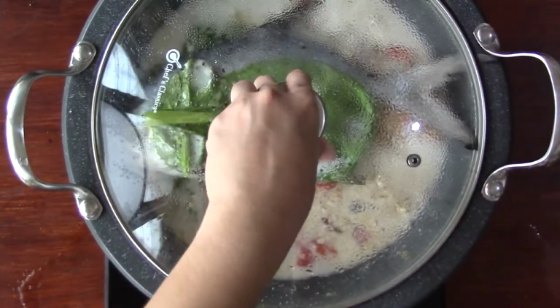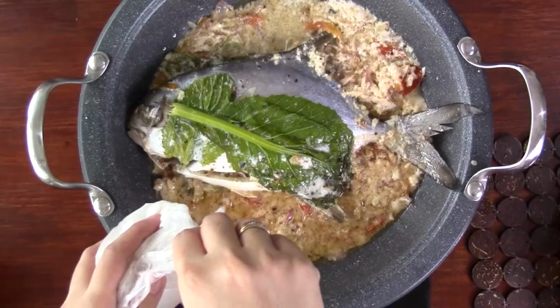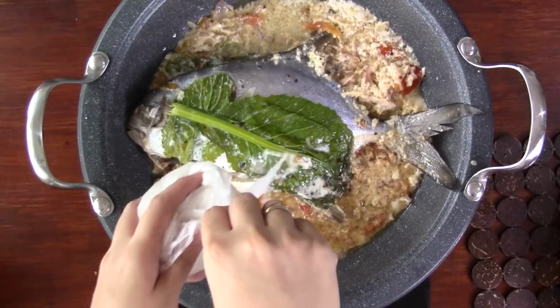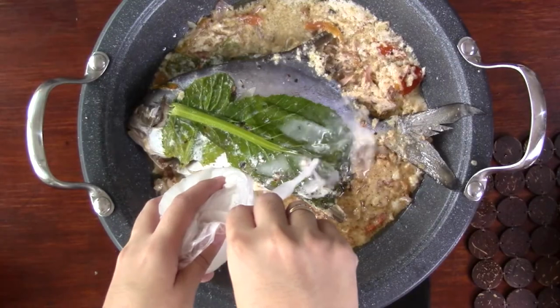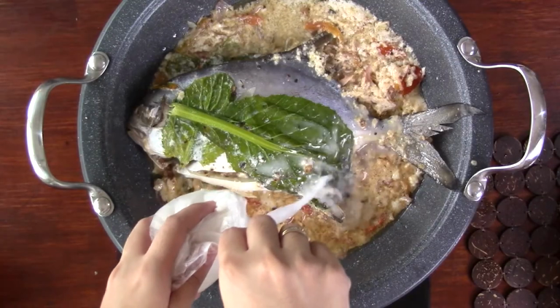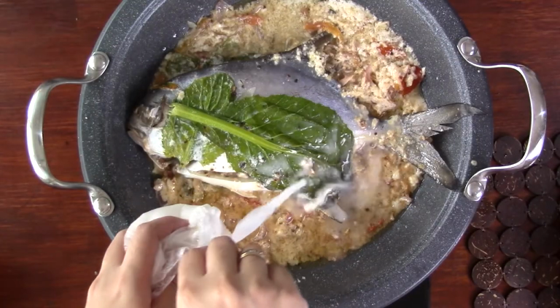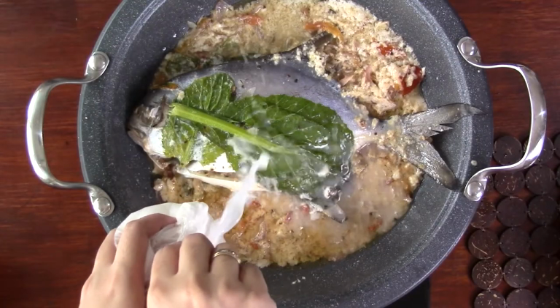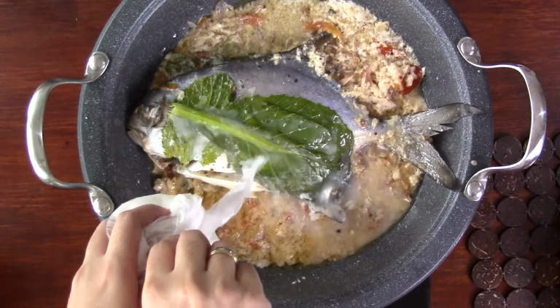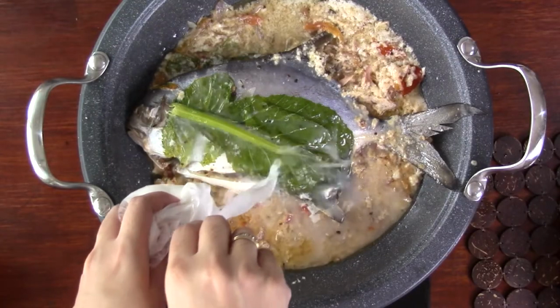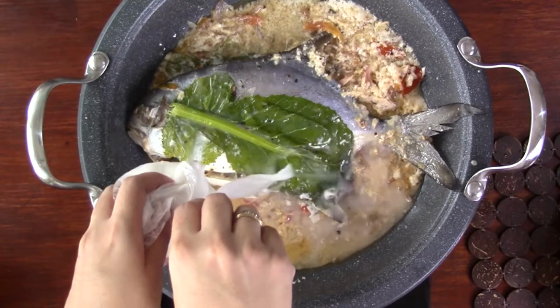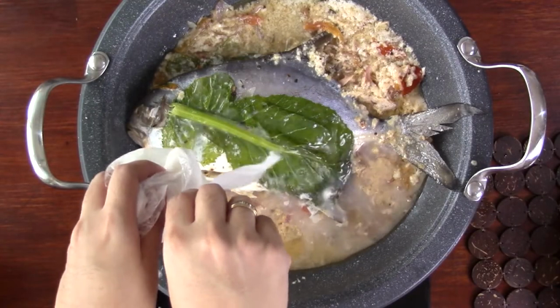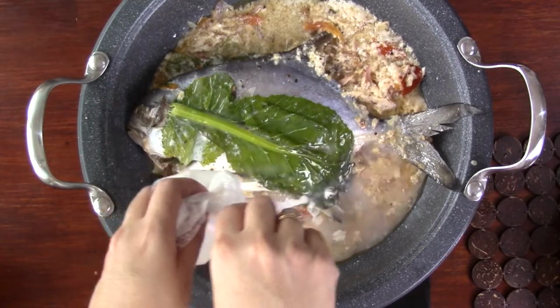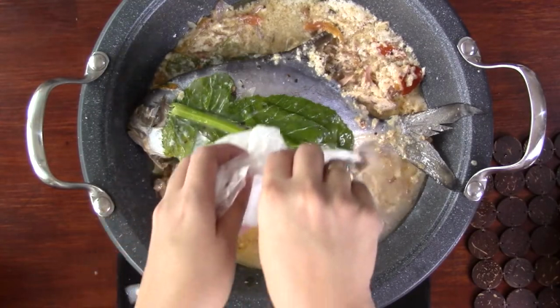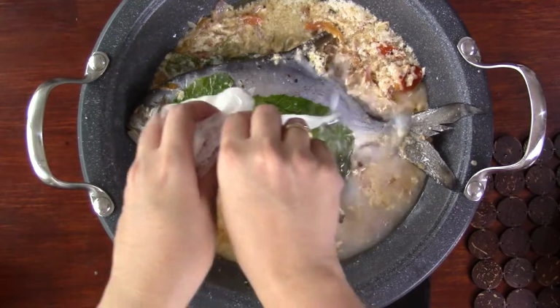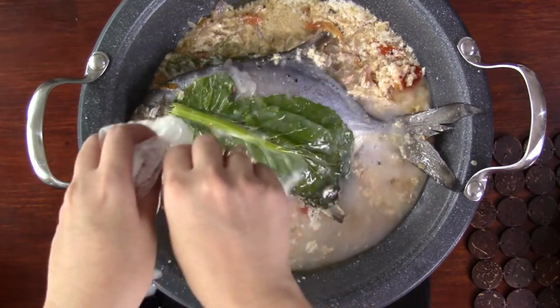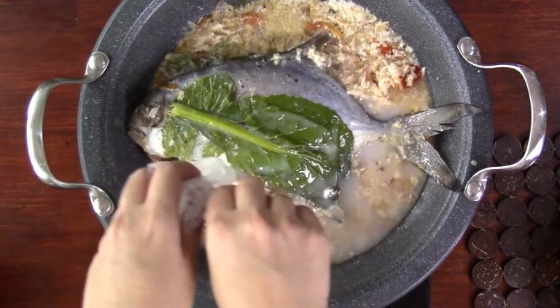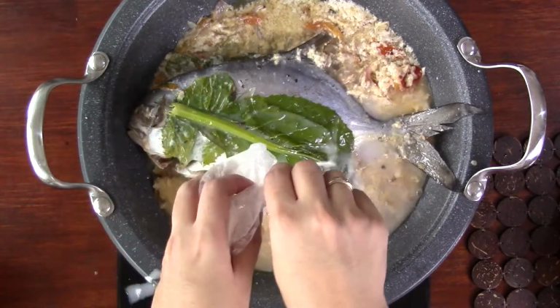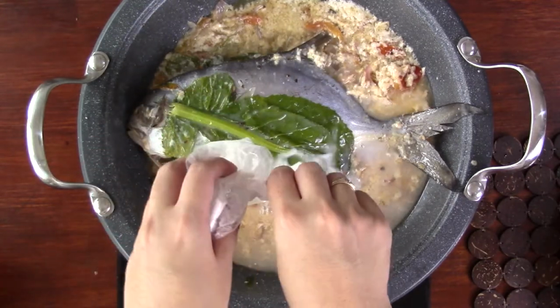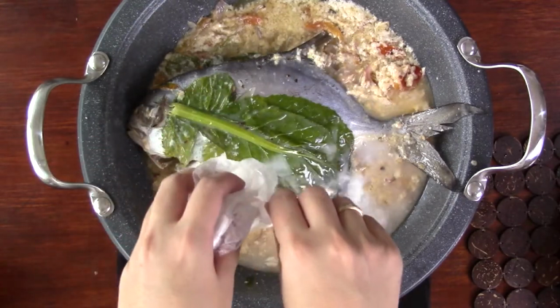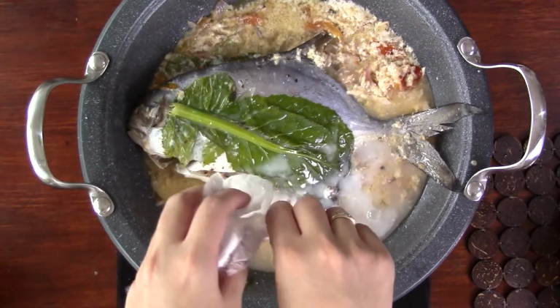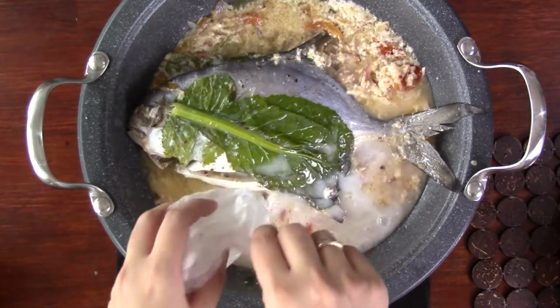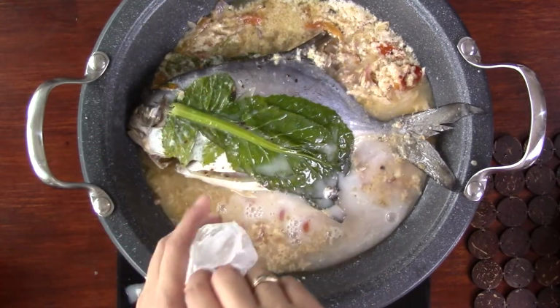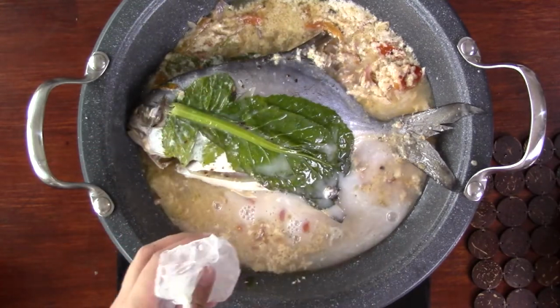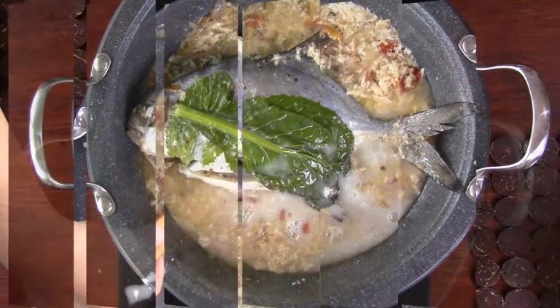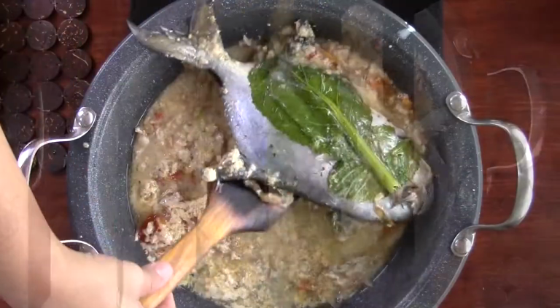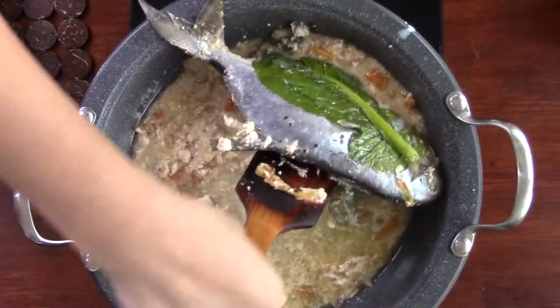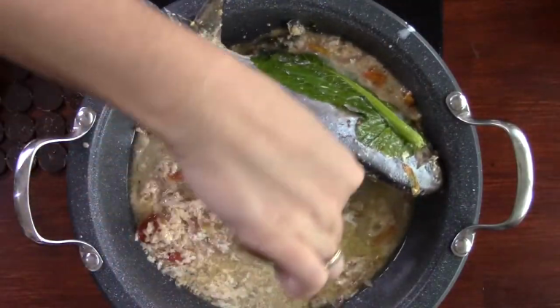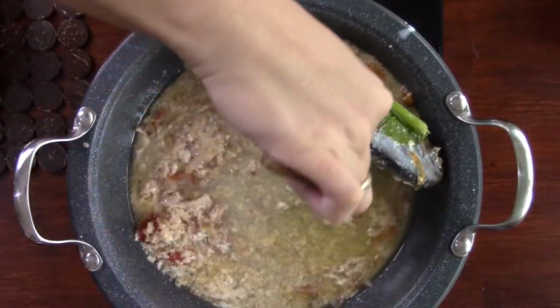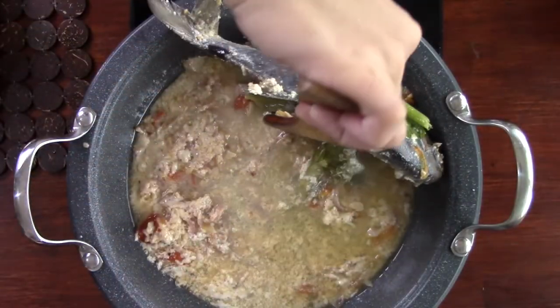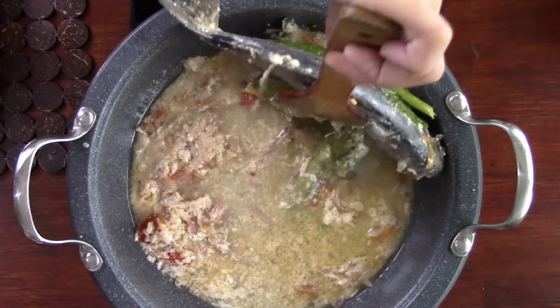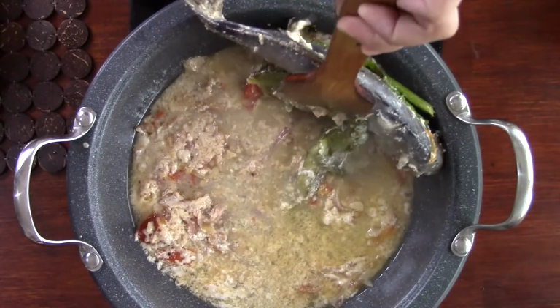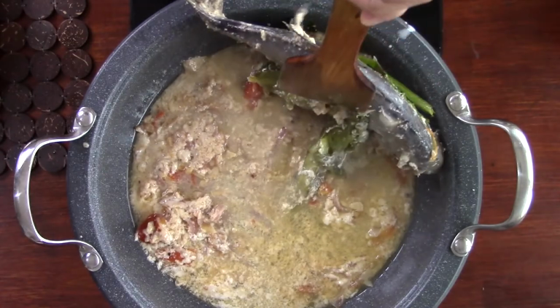To add more liquid to cook the fish, pour in the coconut water instead of plain water. Flip the fish and simmer for another 10-15 minutes.